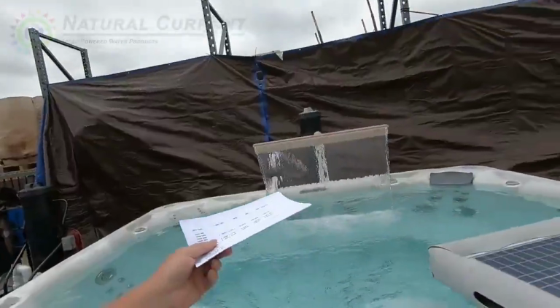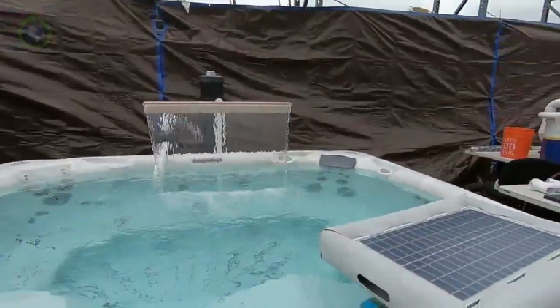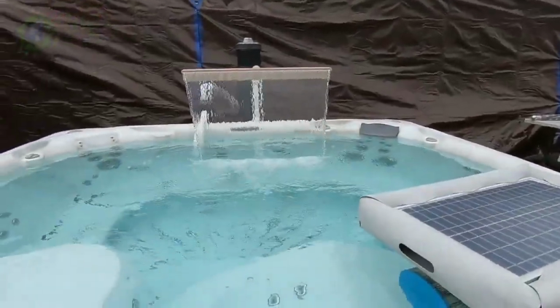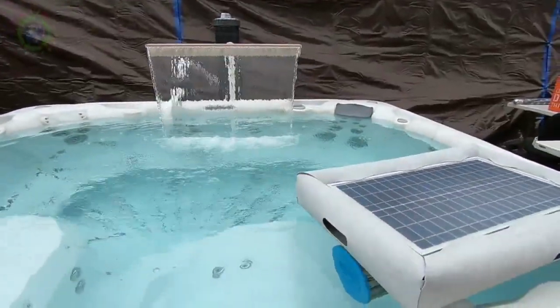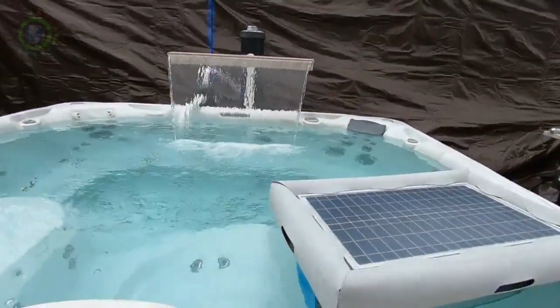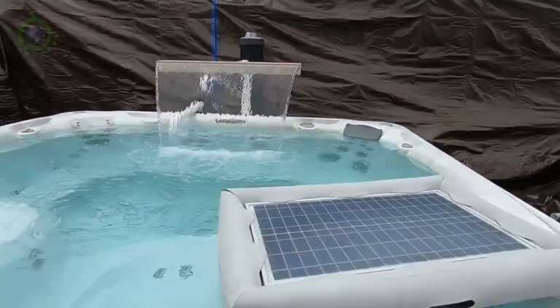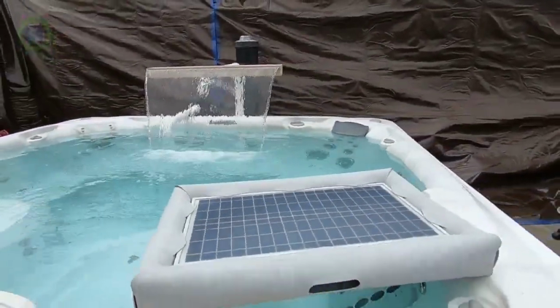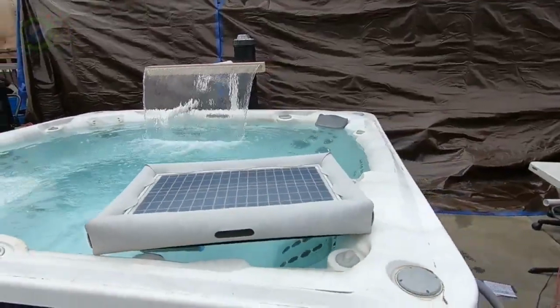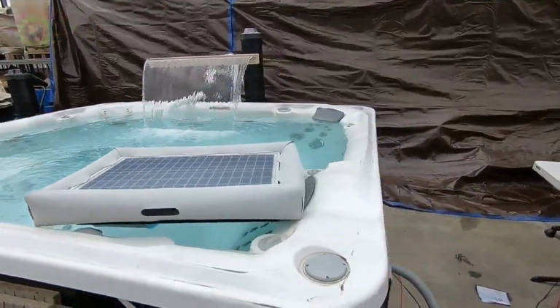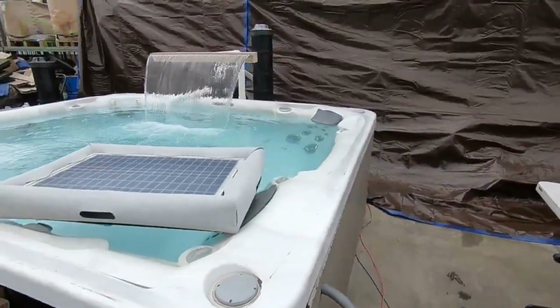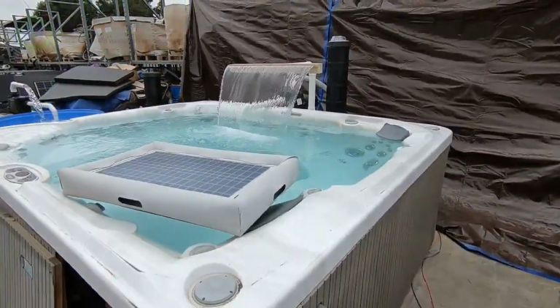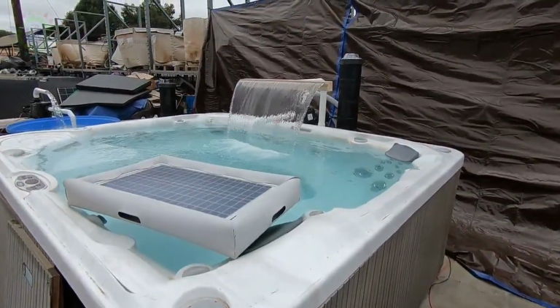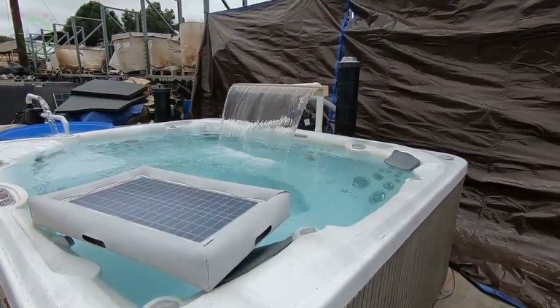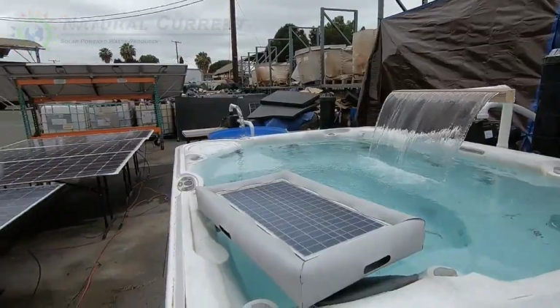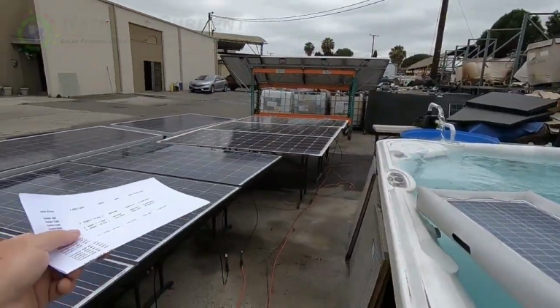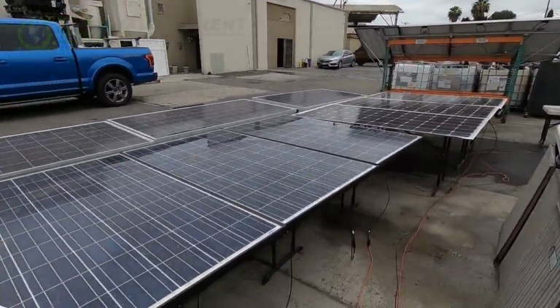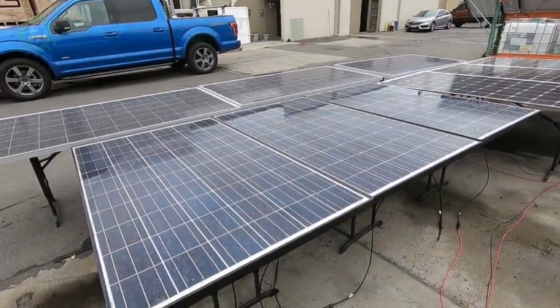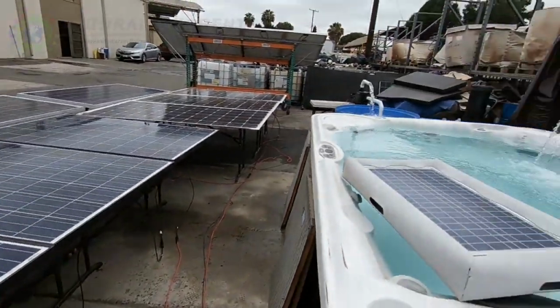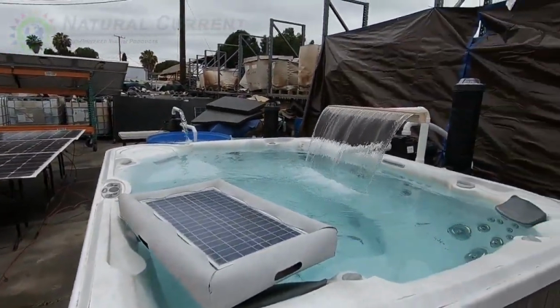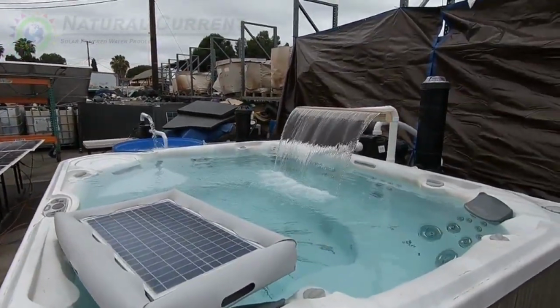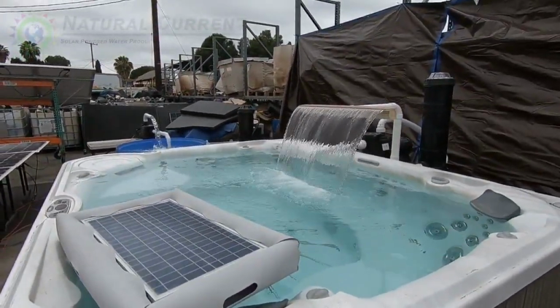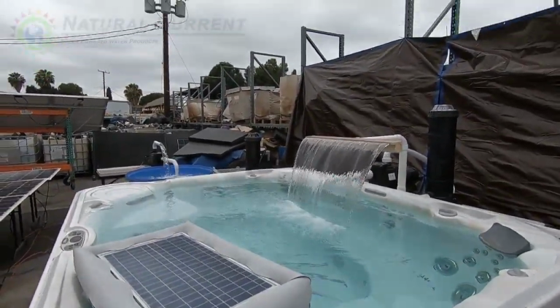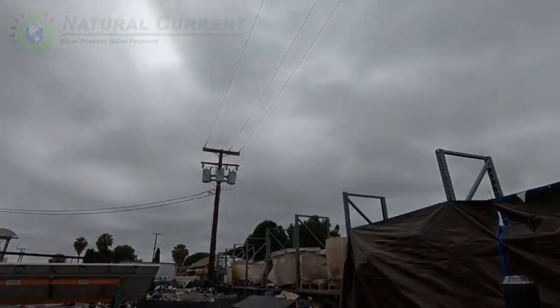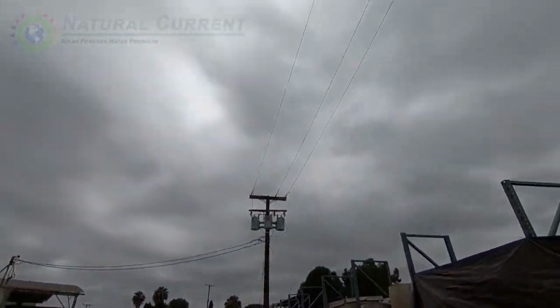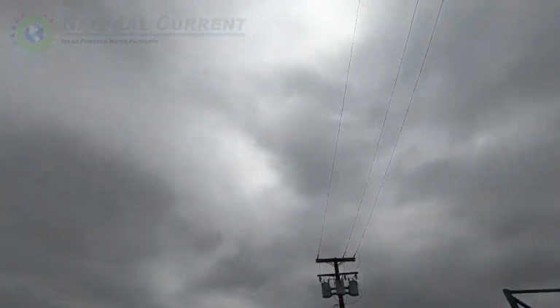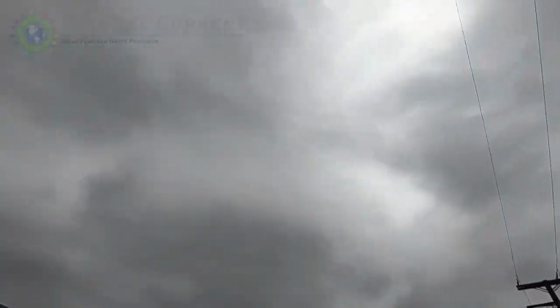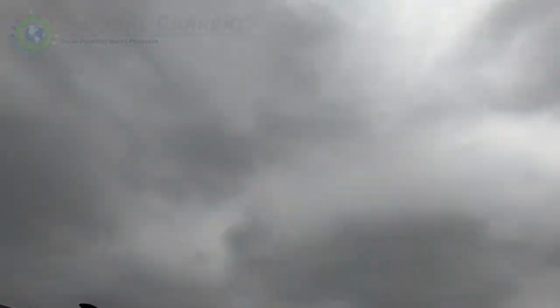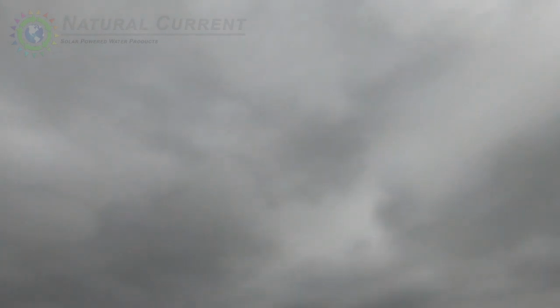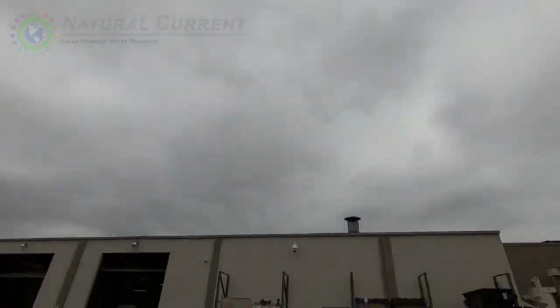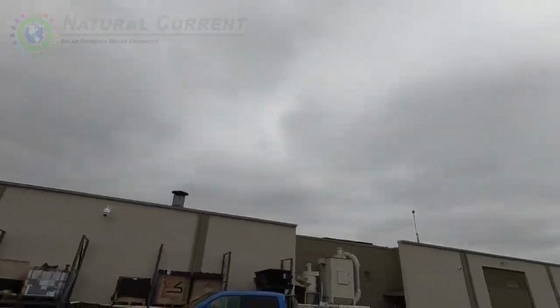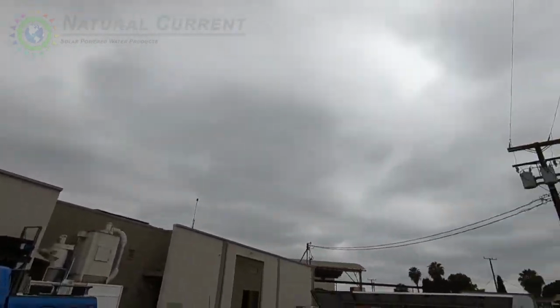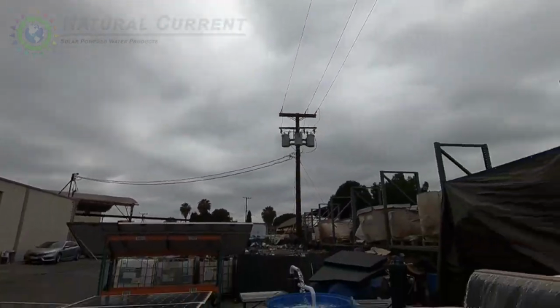Now, this is our water feature that we have running in the spa, and this is running on our one horsepower. And that's running on these three solar panels. And we're still getting a nice water feature on an absolutely cloudy day where it's really hard to tell where the sun's at.